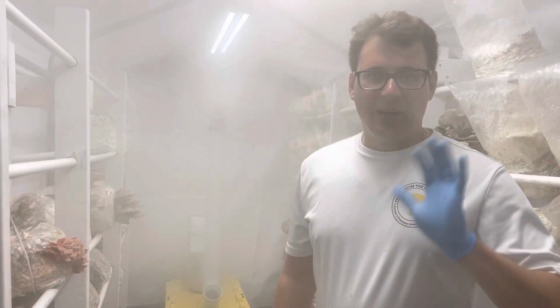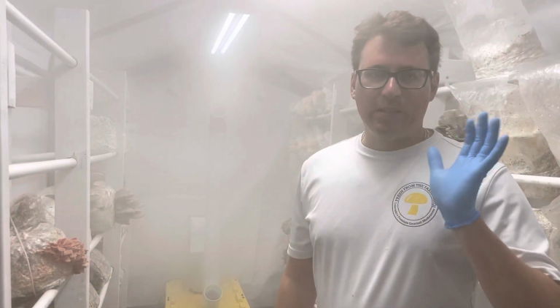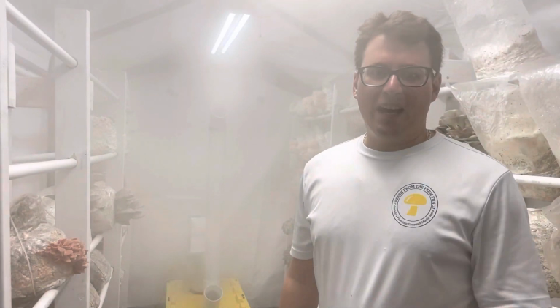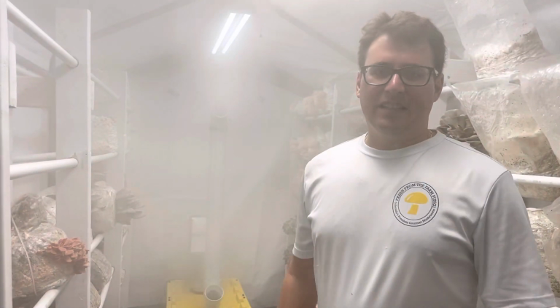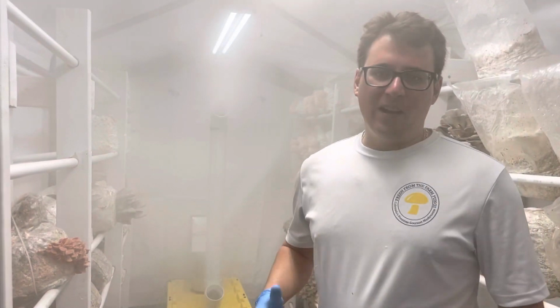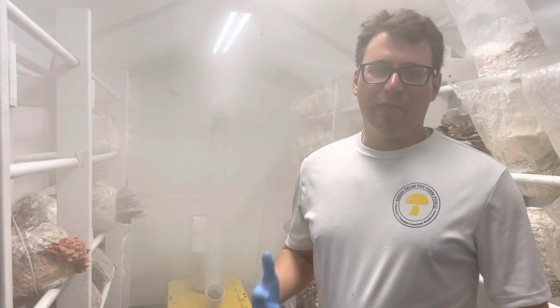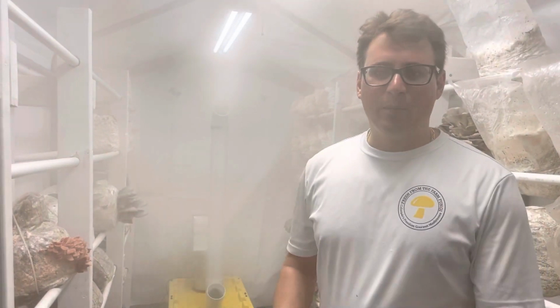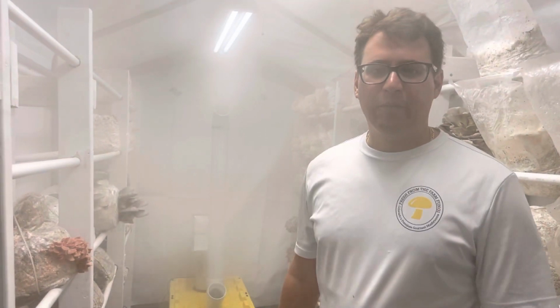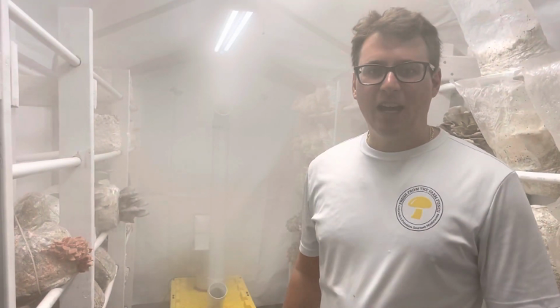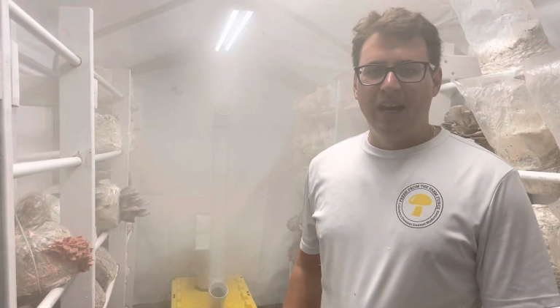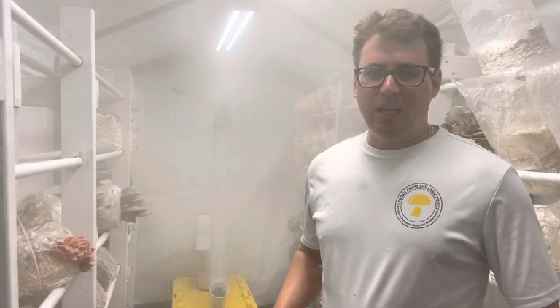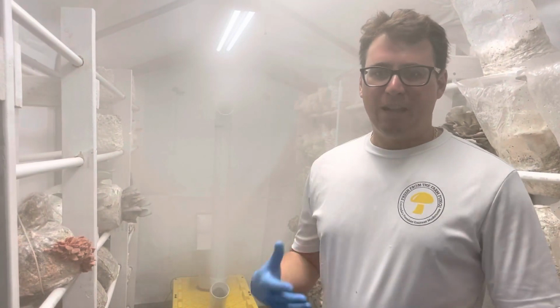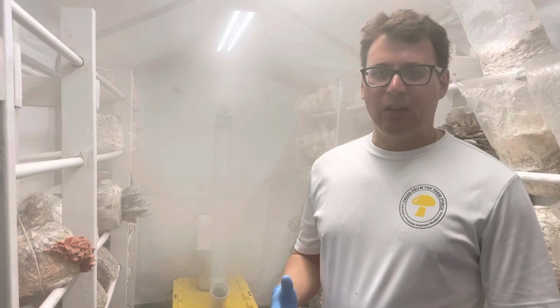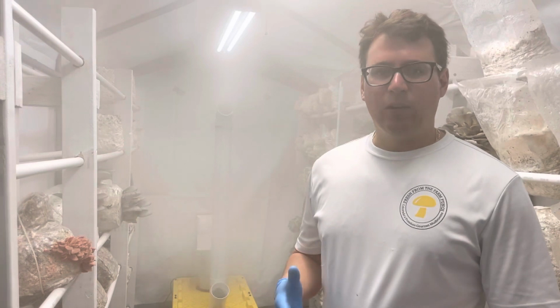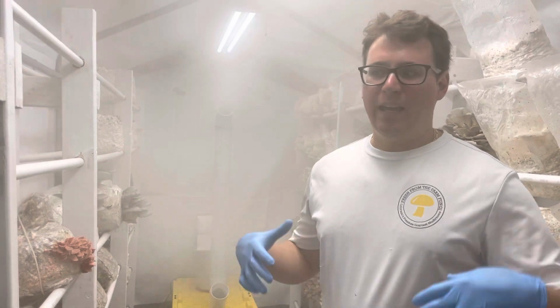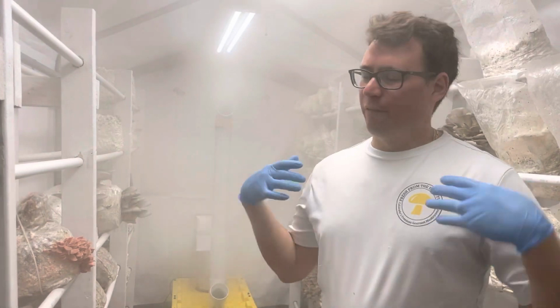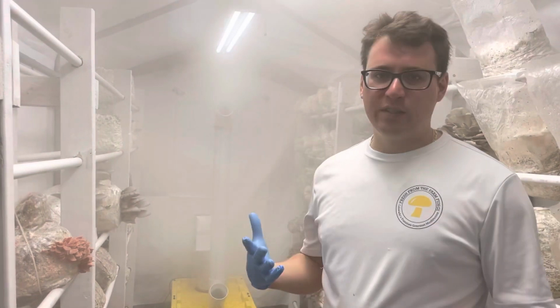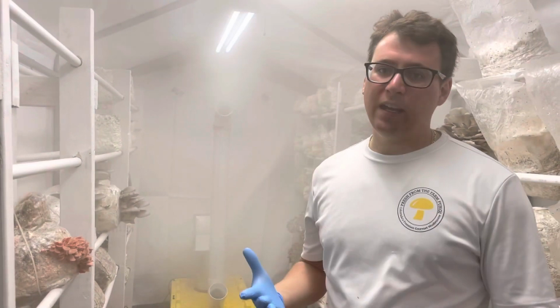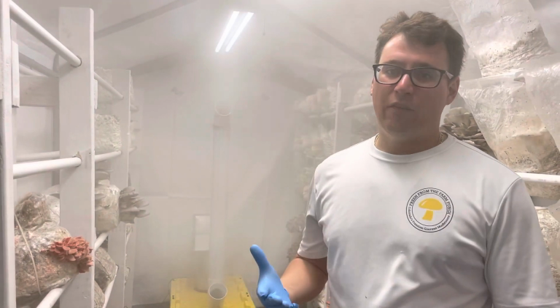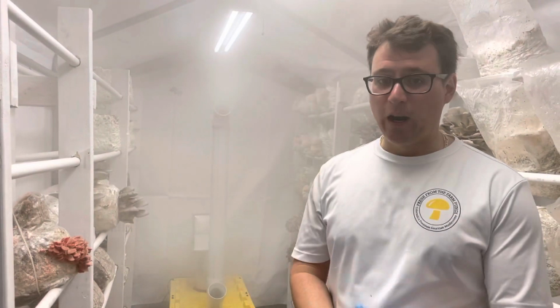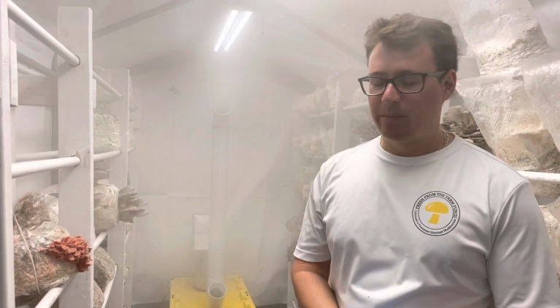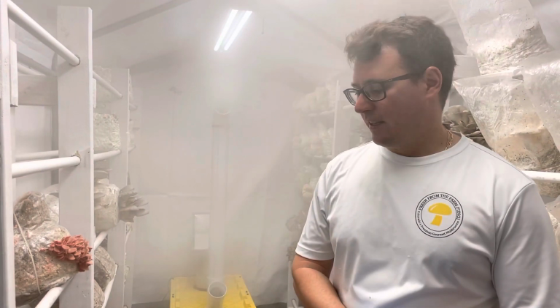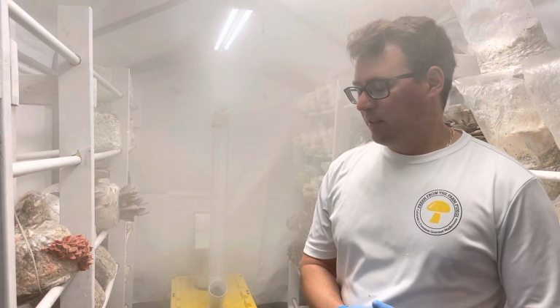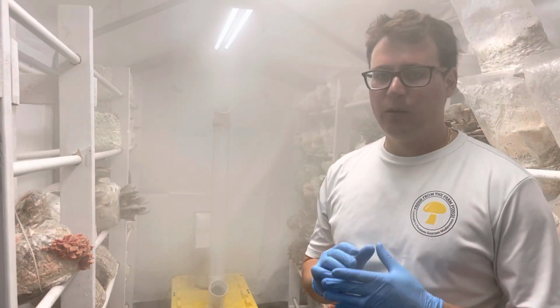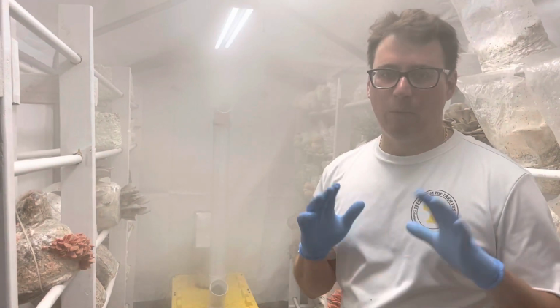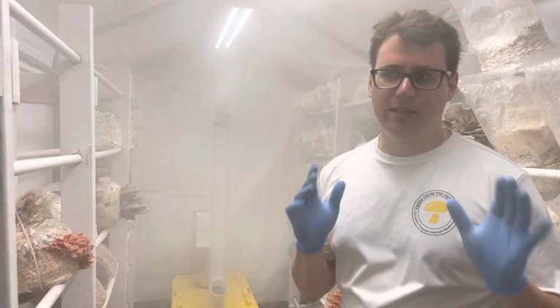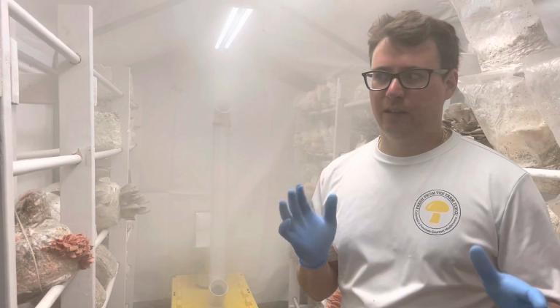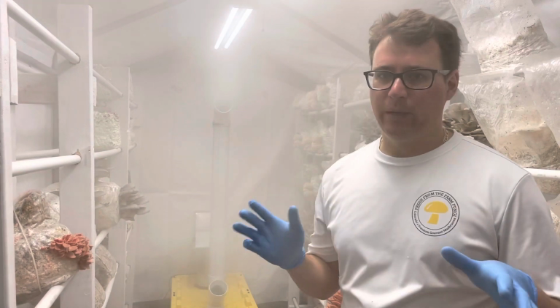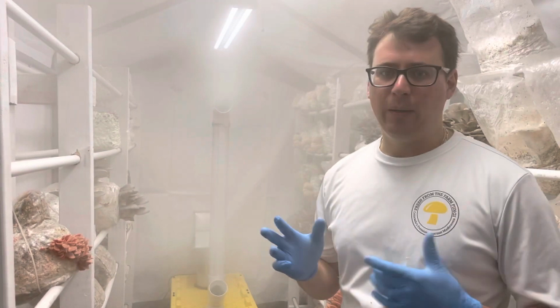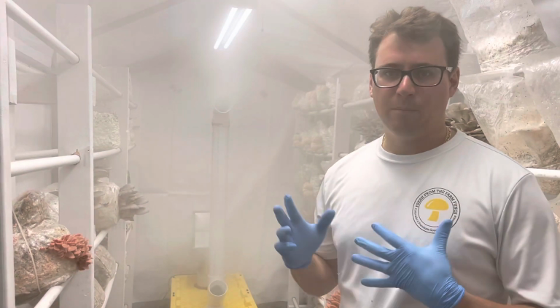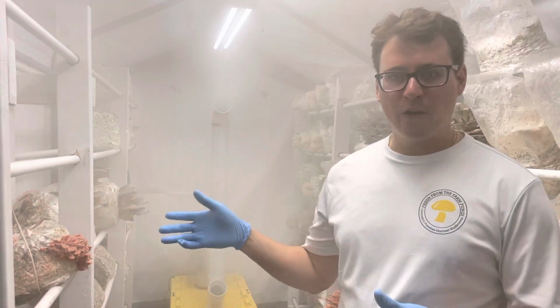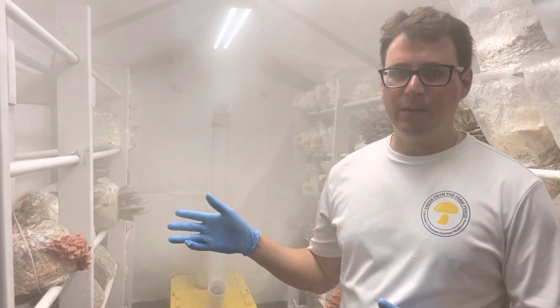What's up guys, it's Gary with Fresh From The Farm Fungi. I'm here in Denver, Colorado, and it's the first week of our farmer's market, so I wanted to talk a little bit about microclimates.